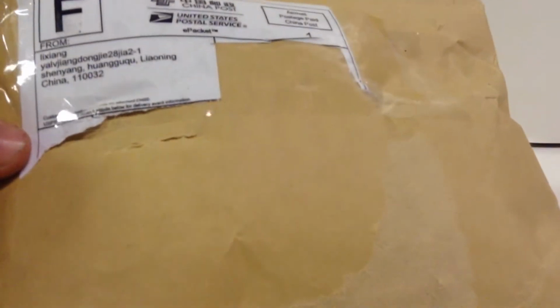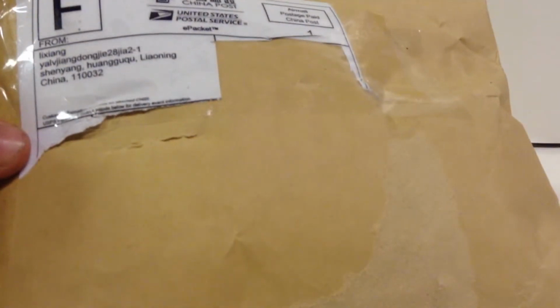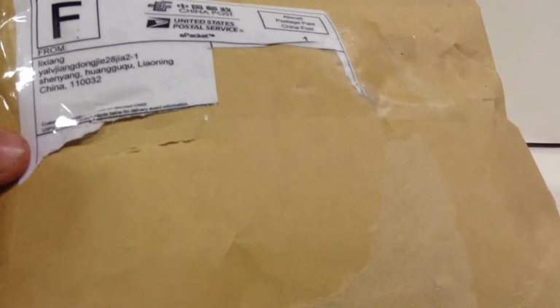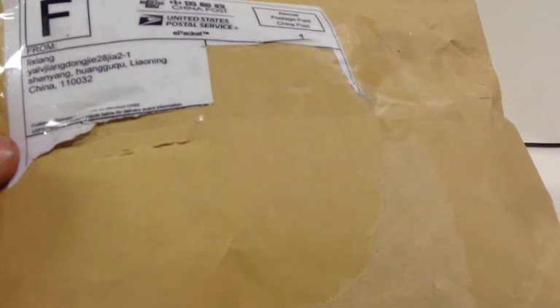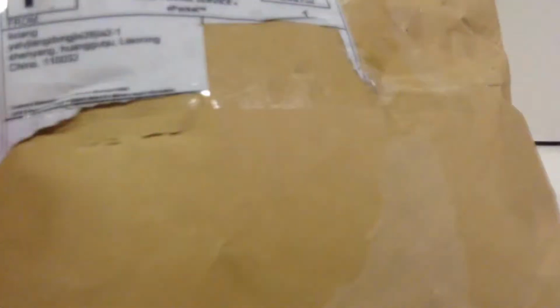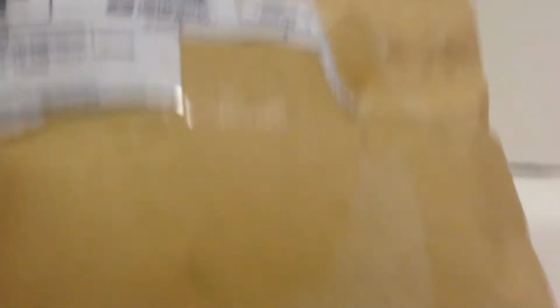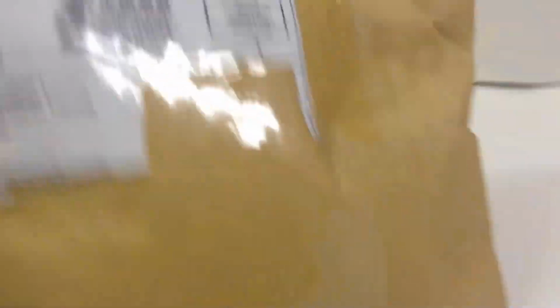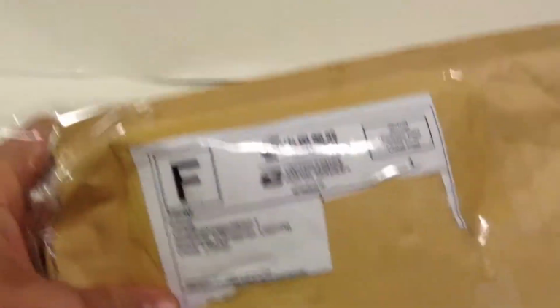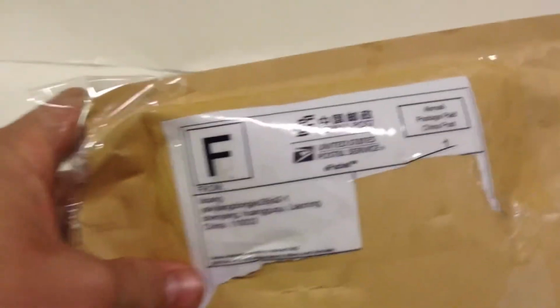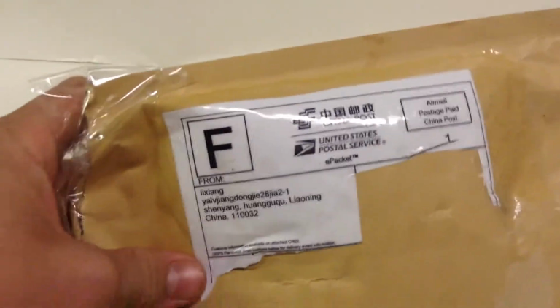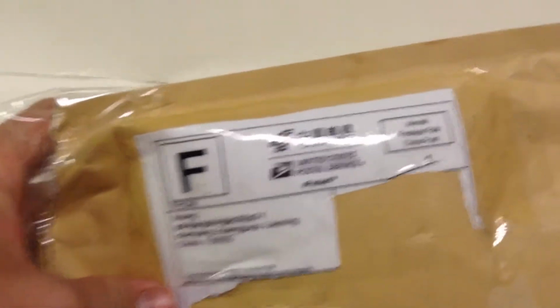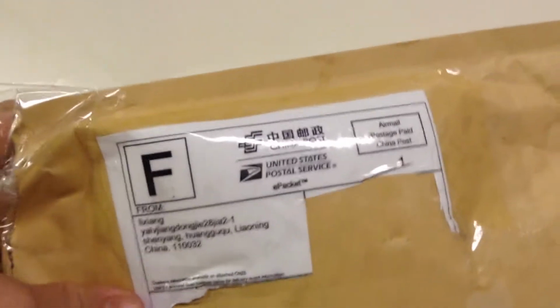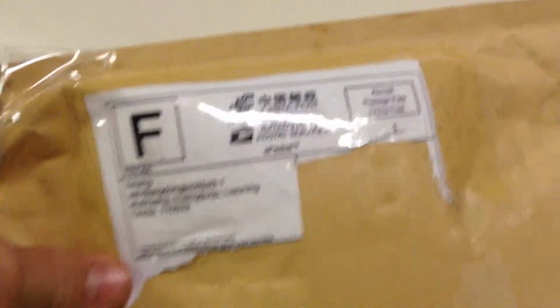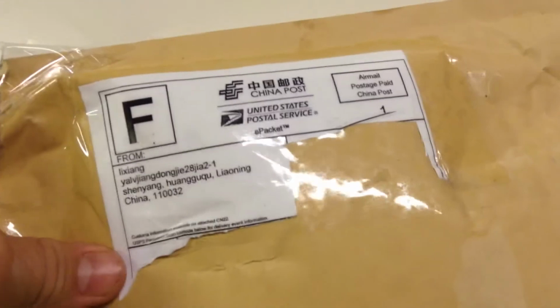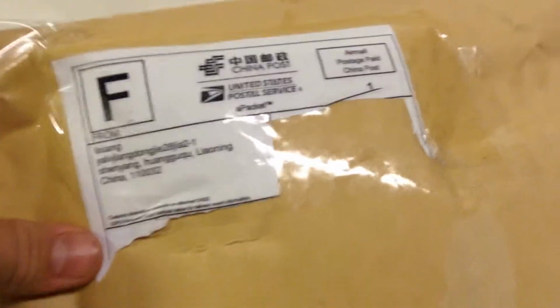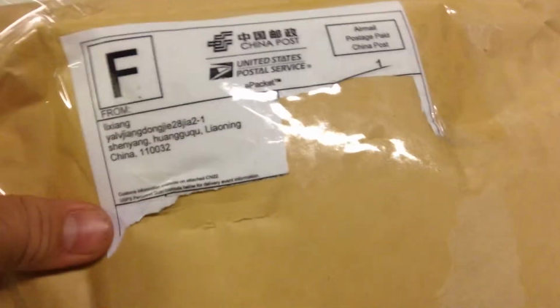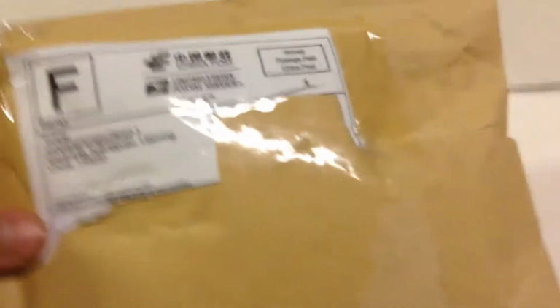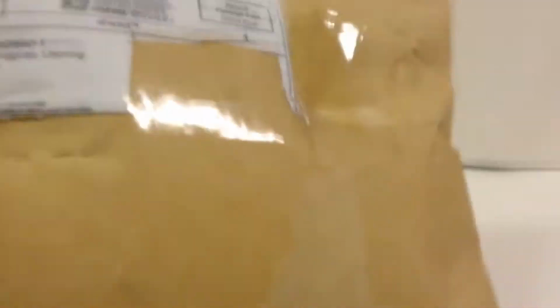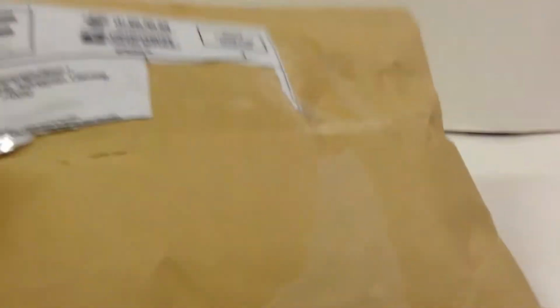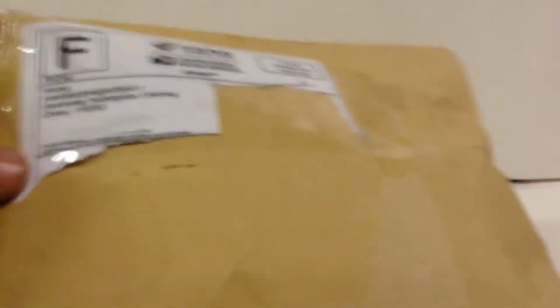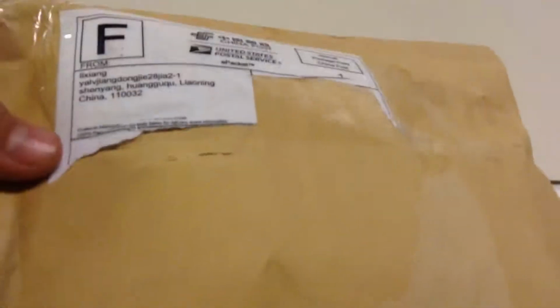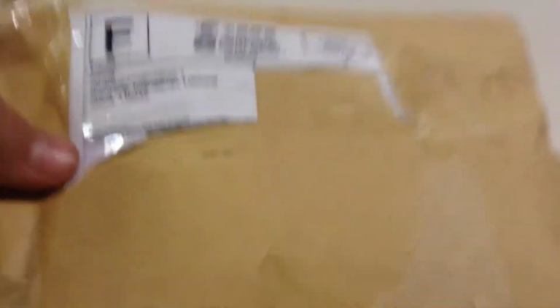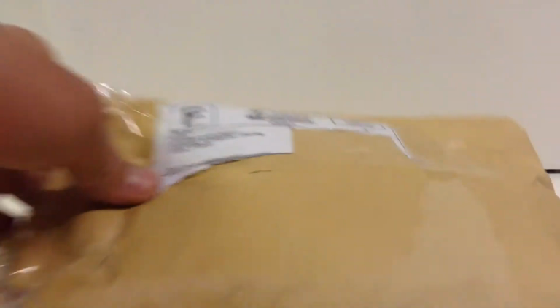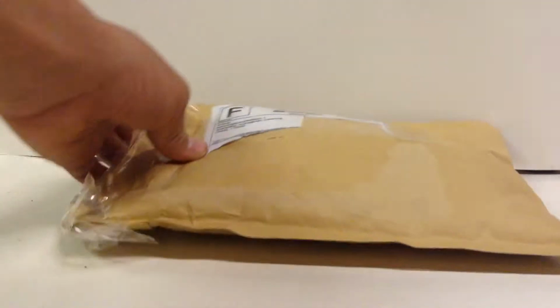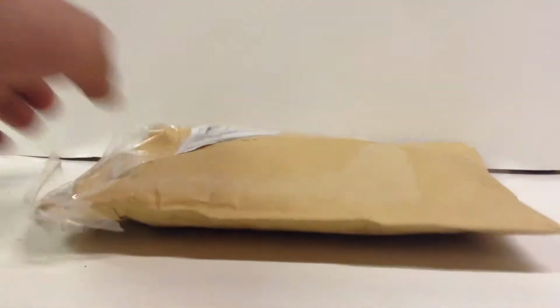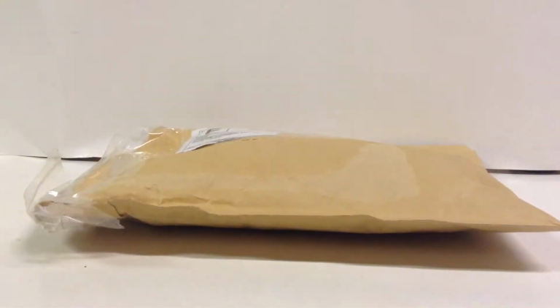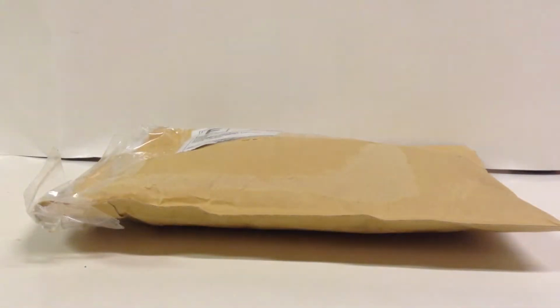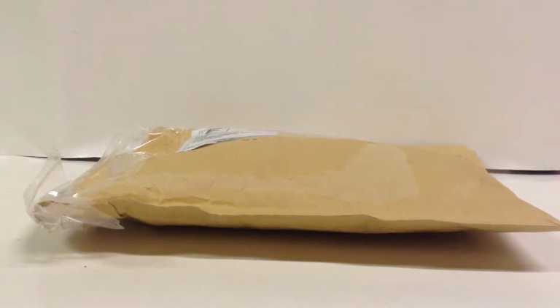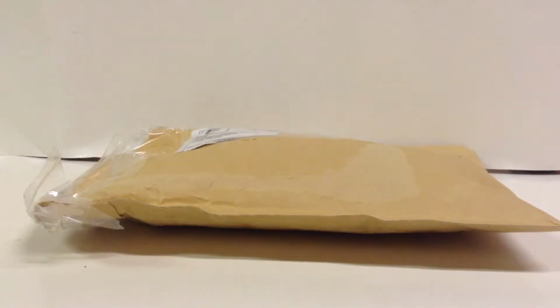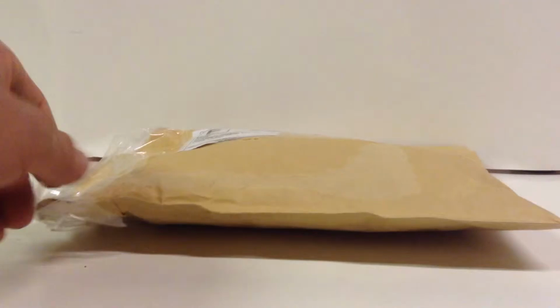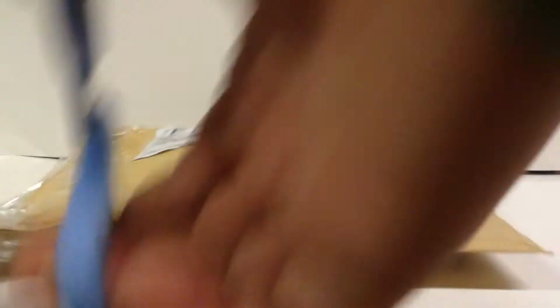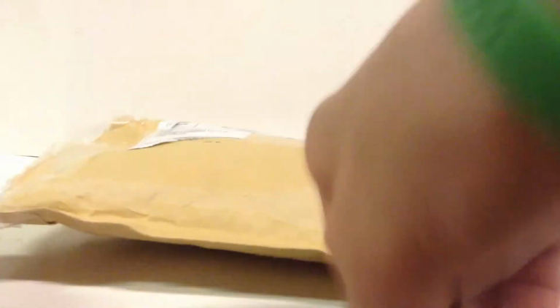Let's see that — I'll move the camera up — it does say China Post. I had to take off all my information for security purposes, but let's just get right in.